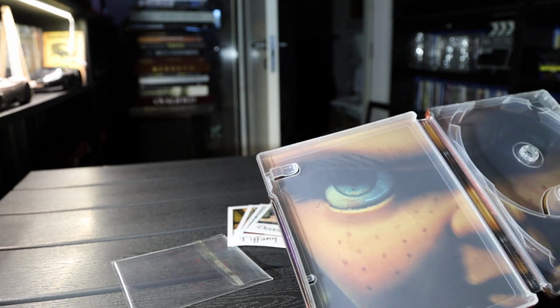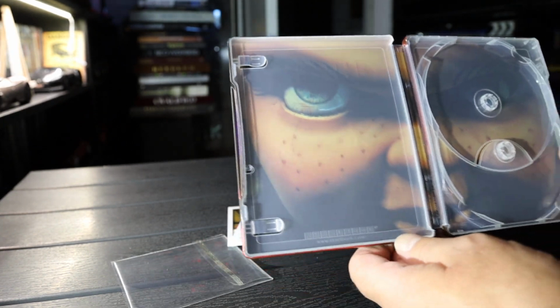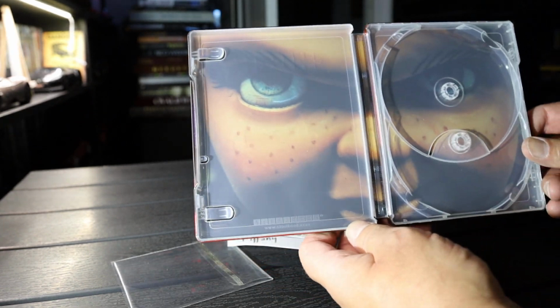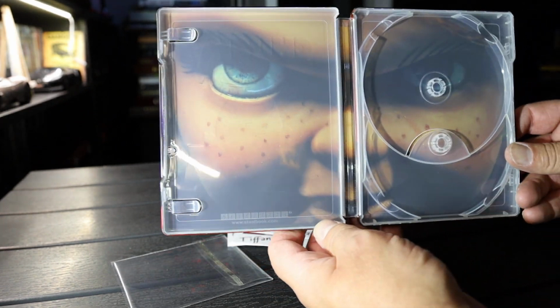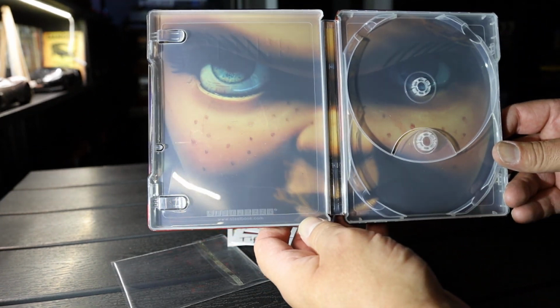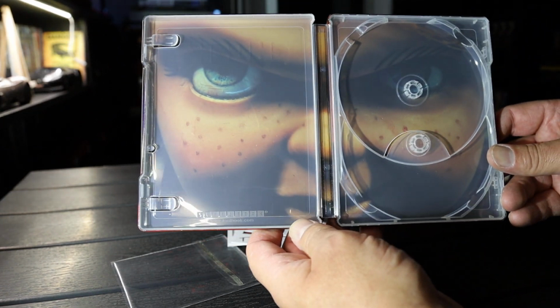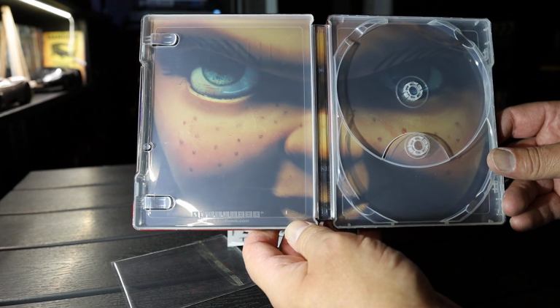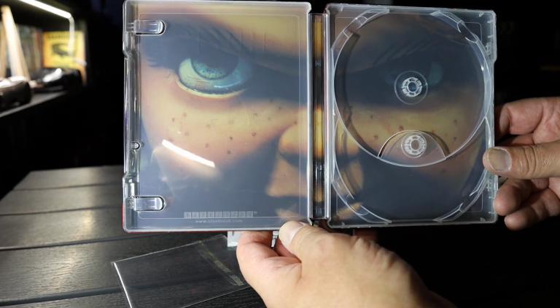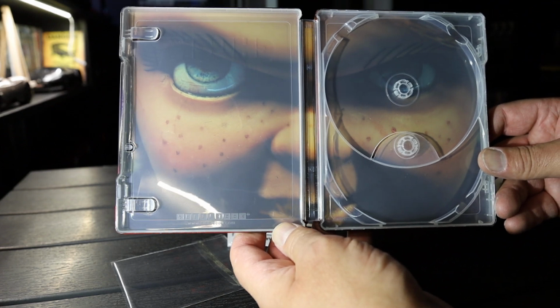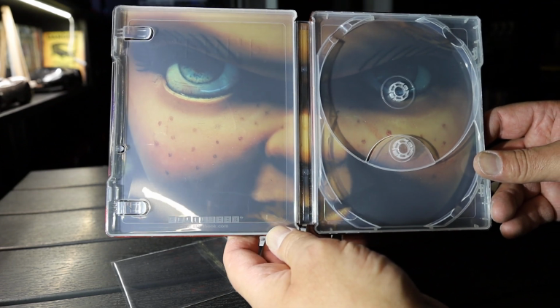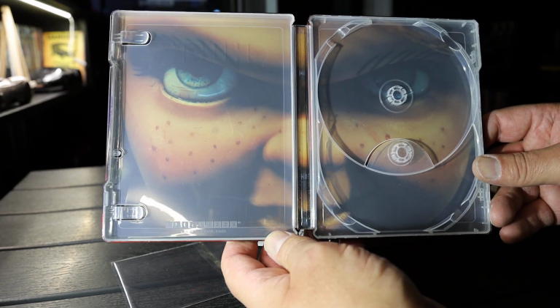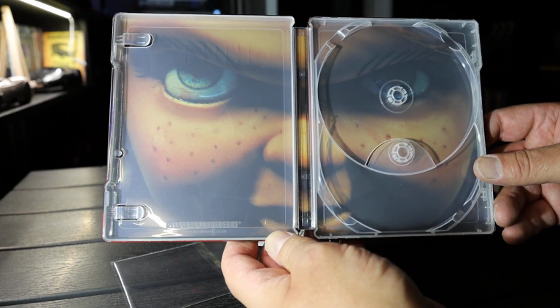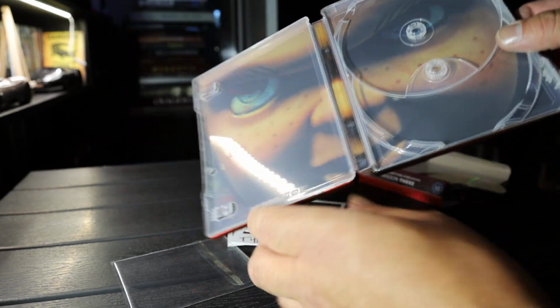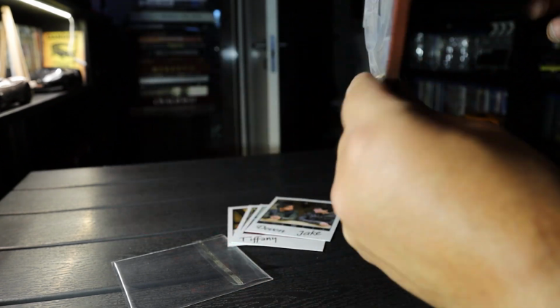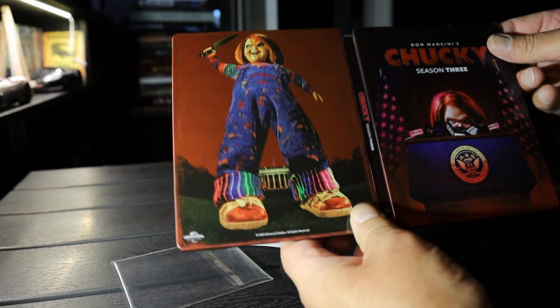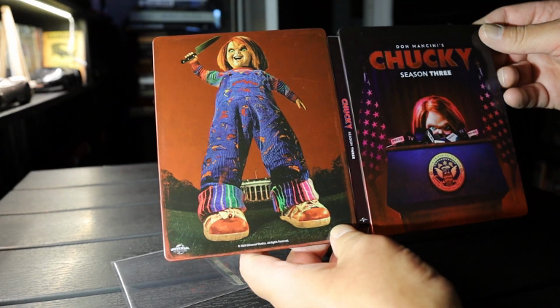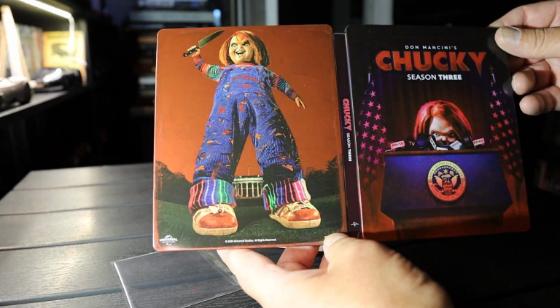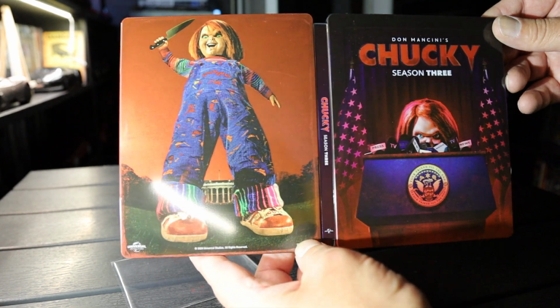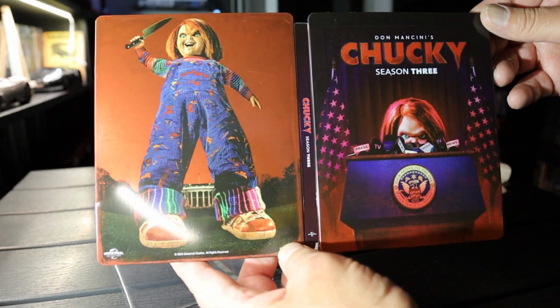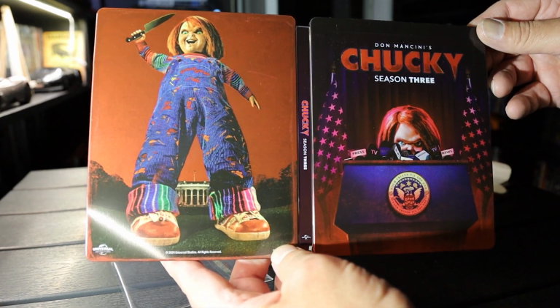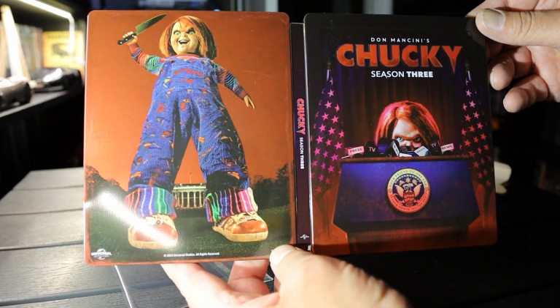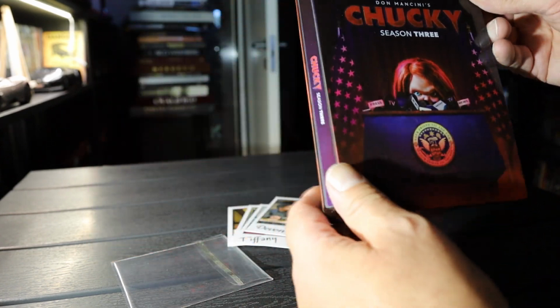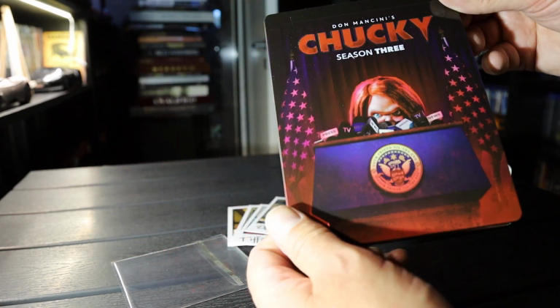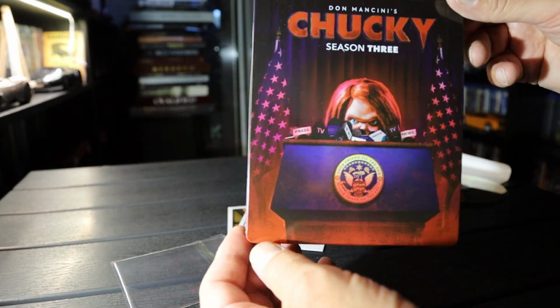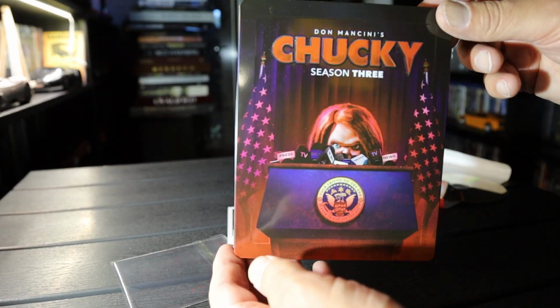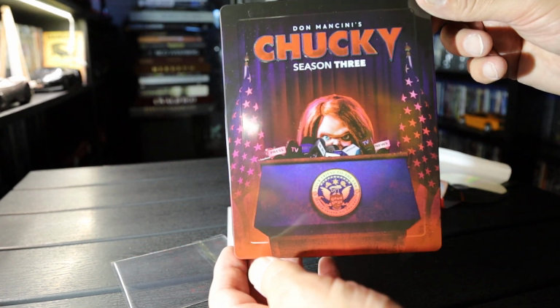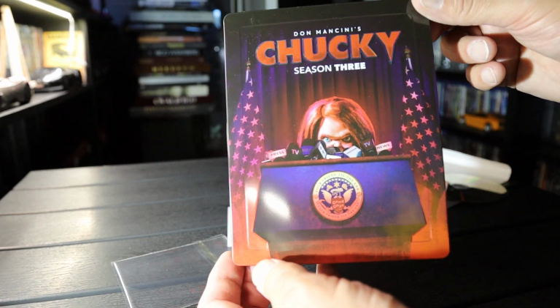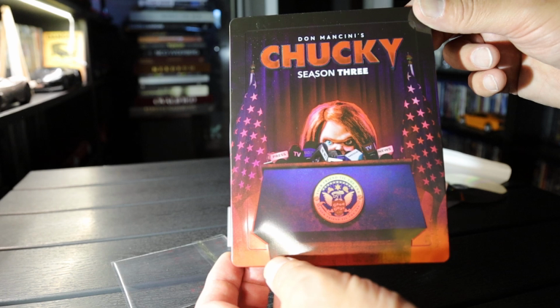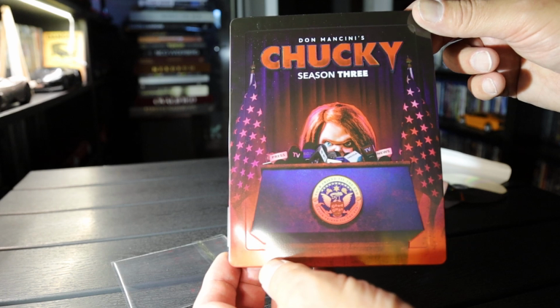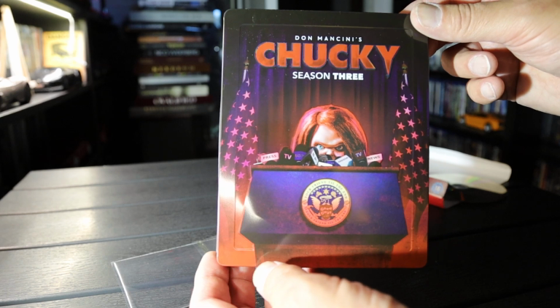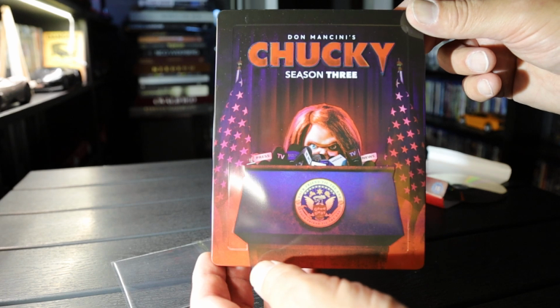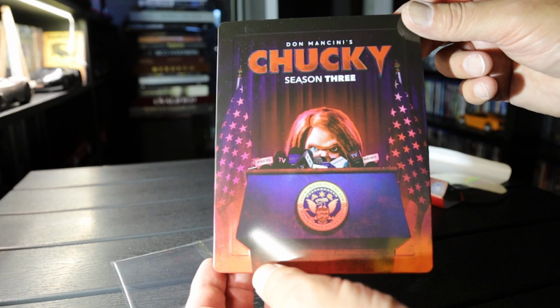Inside art, close-up of Chucky. That is Chucky Season 3 on Blu-ray Steelbook.